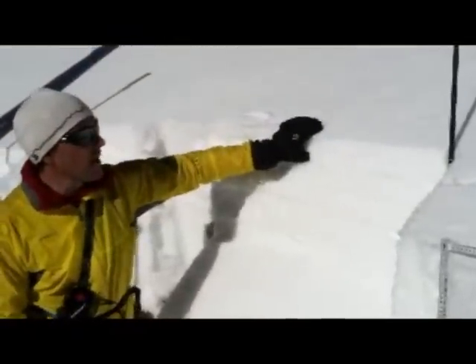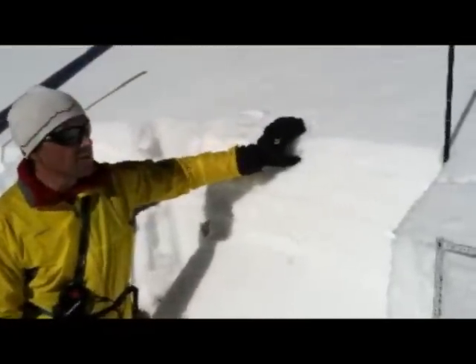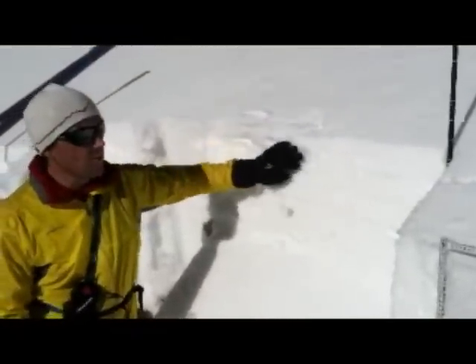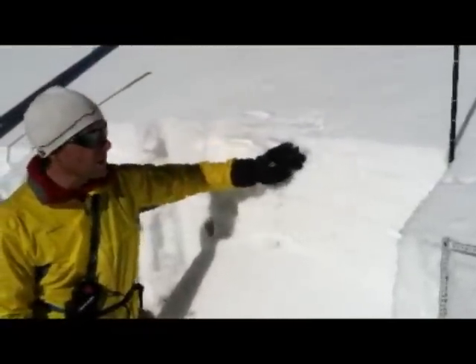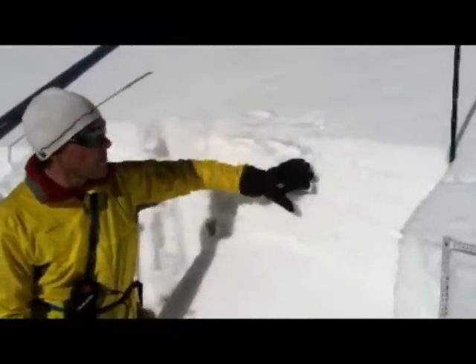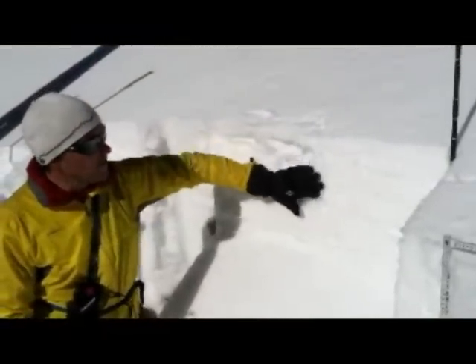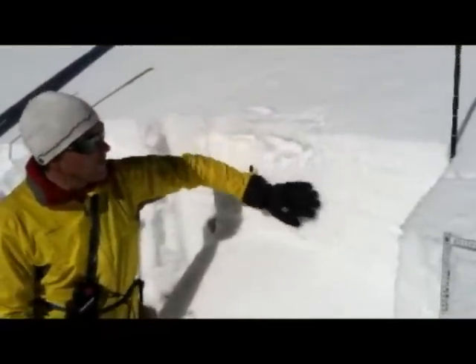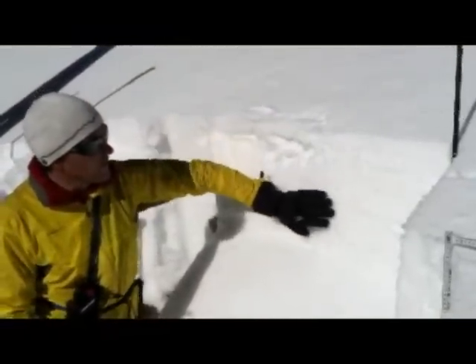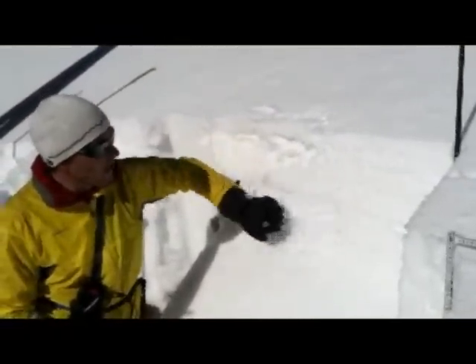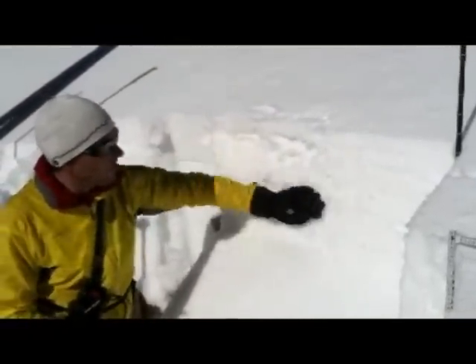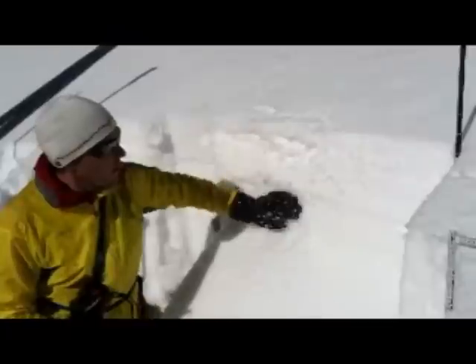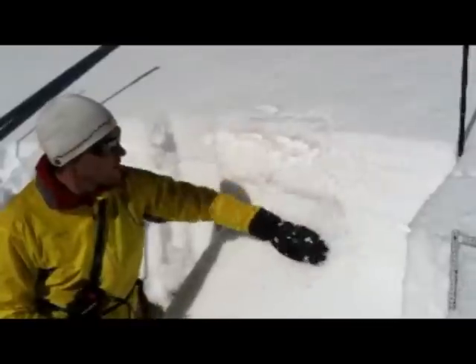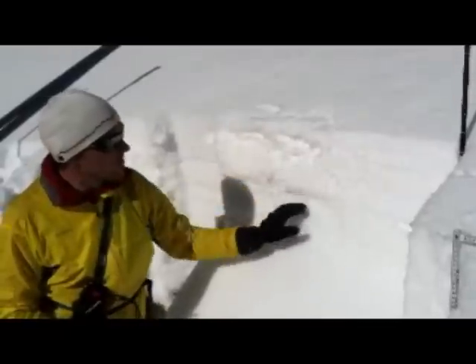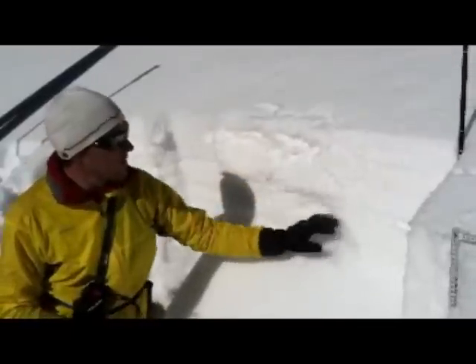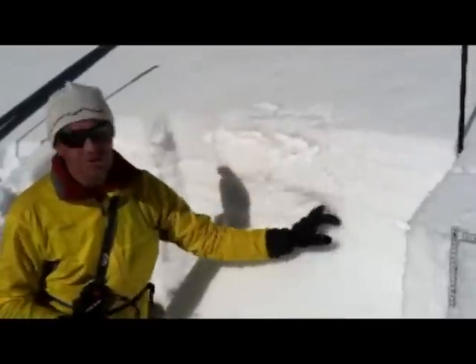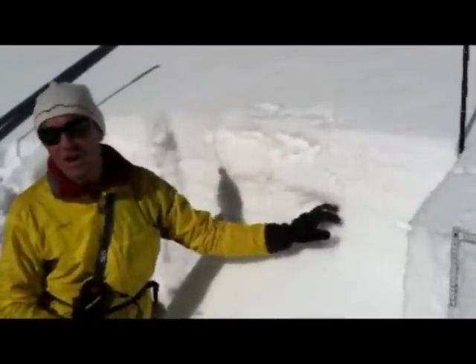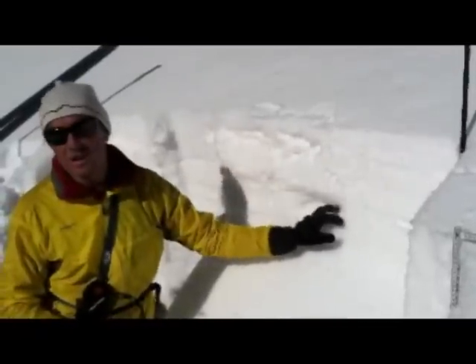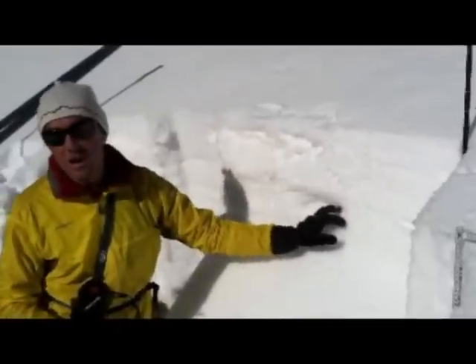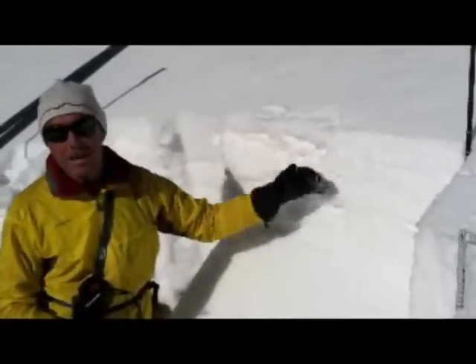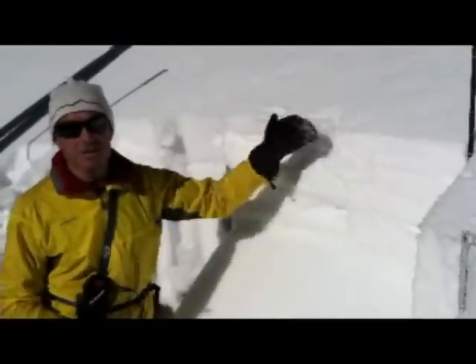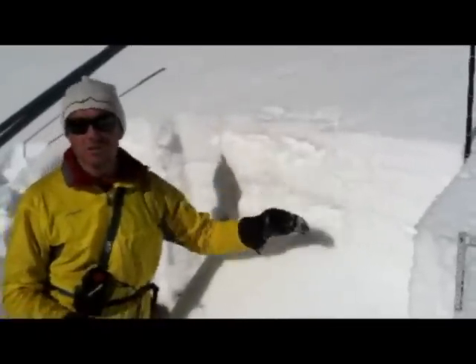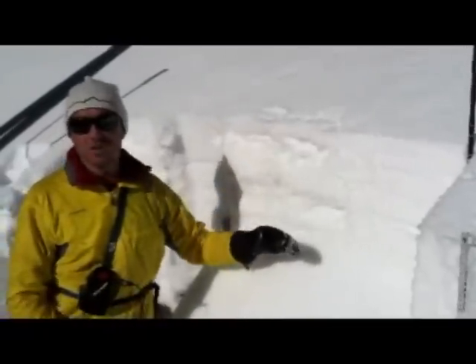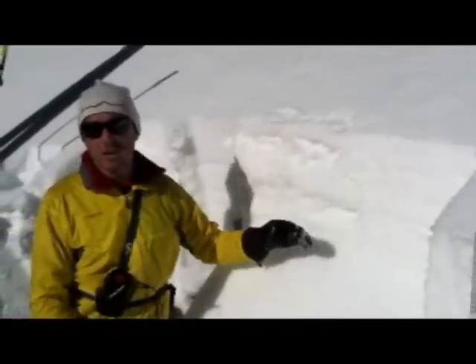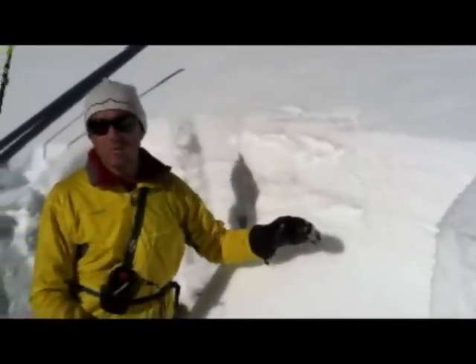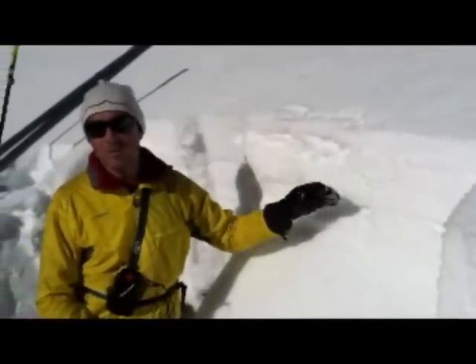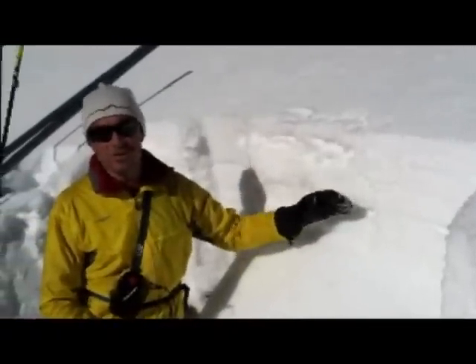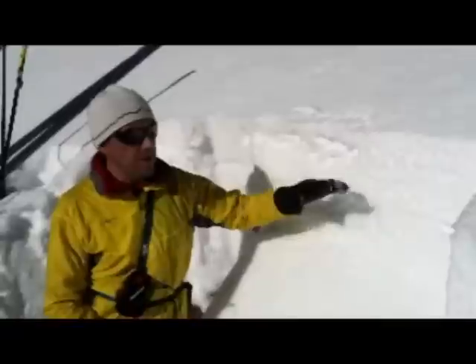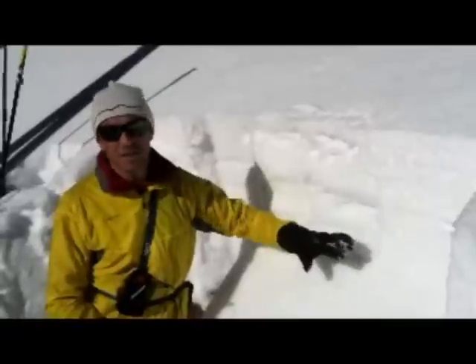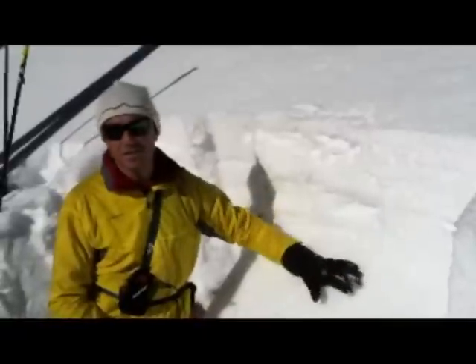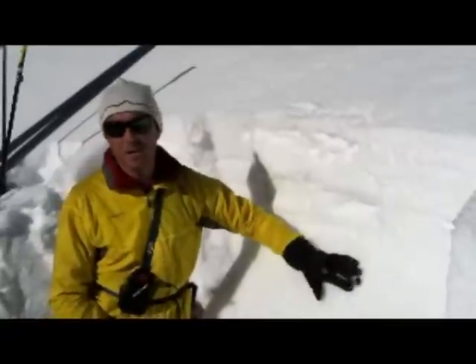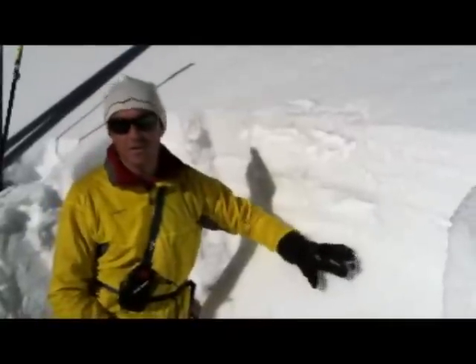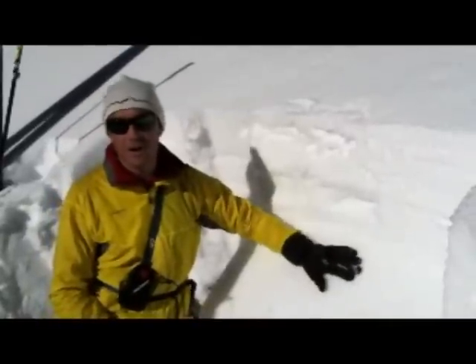The upper snowpack is getting moist, but even just a foot or so down, the snow in here is dry. So we can't assume that just because we're getting warm temperatures that it's penetrating into the snowpack very far.